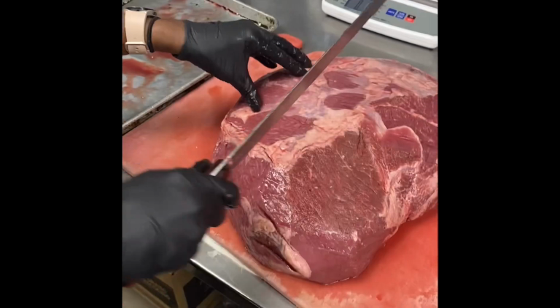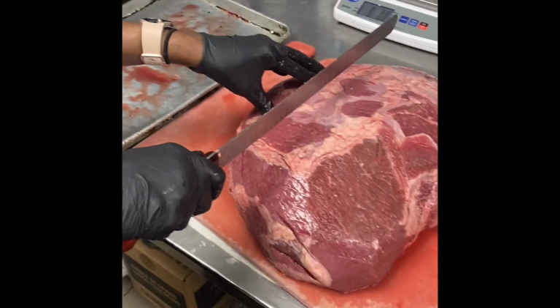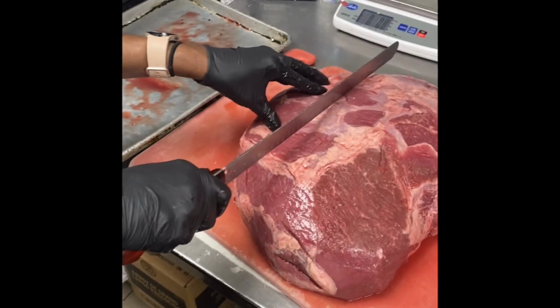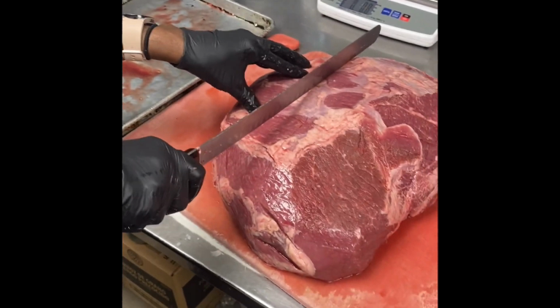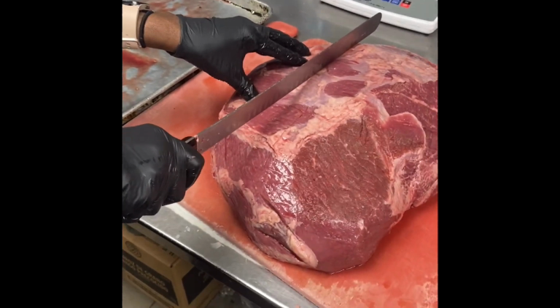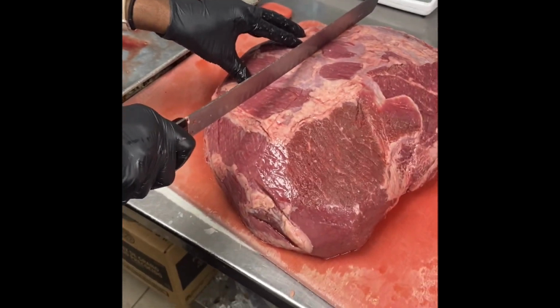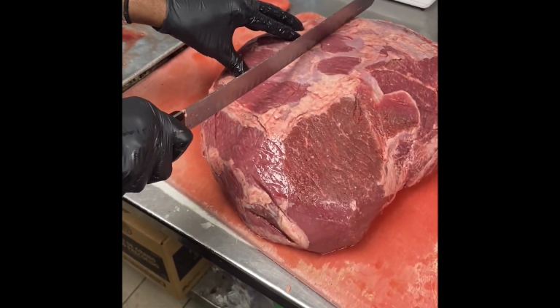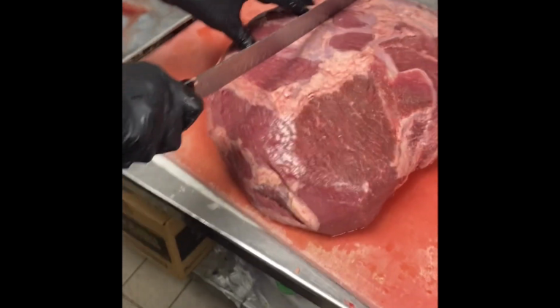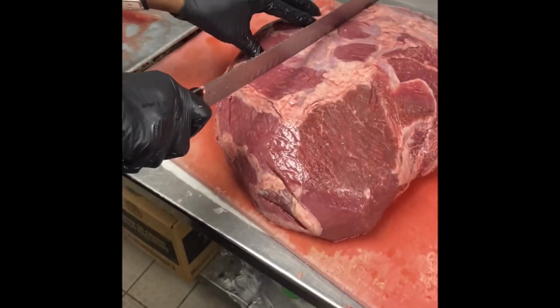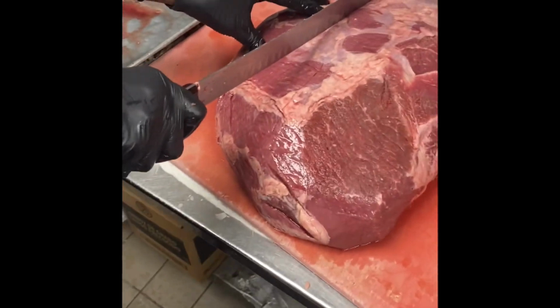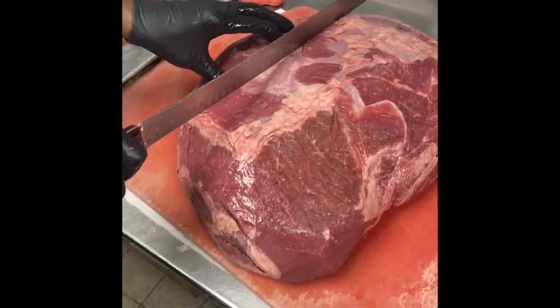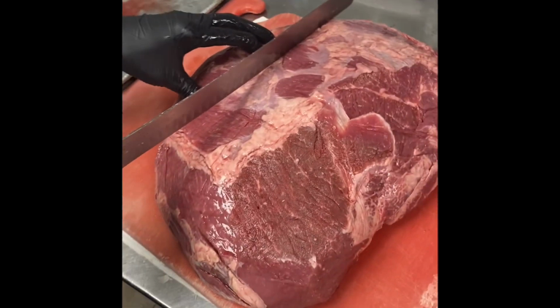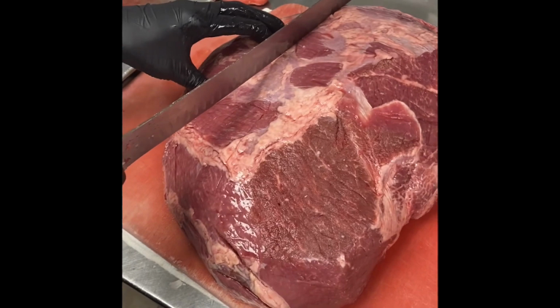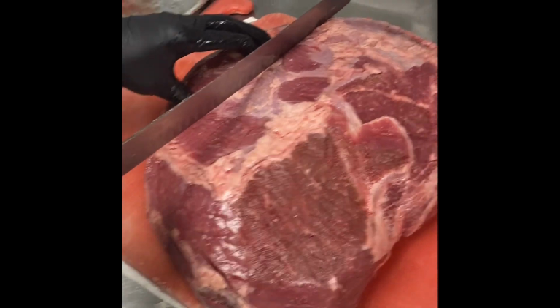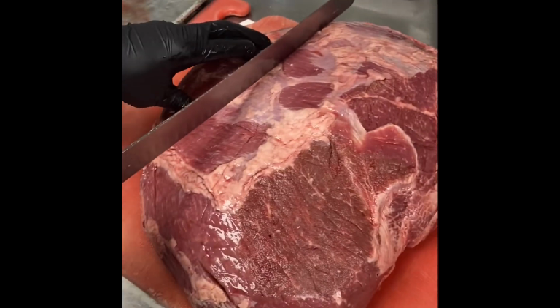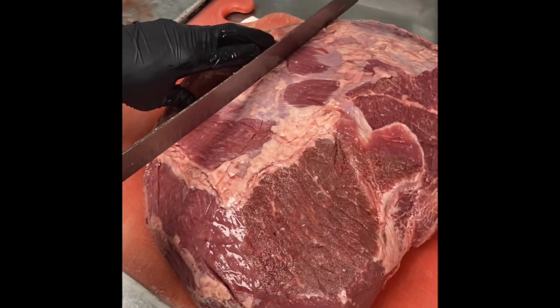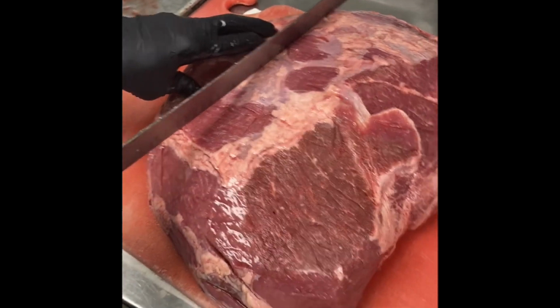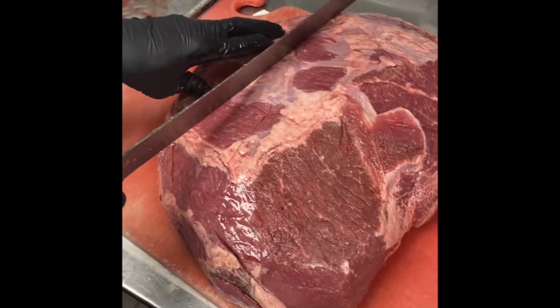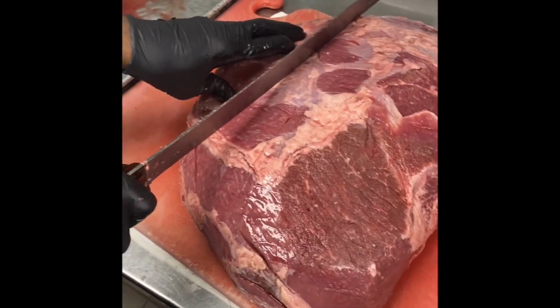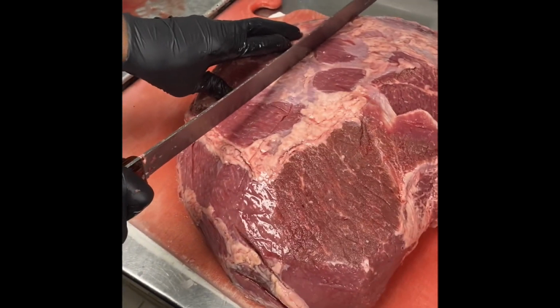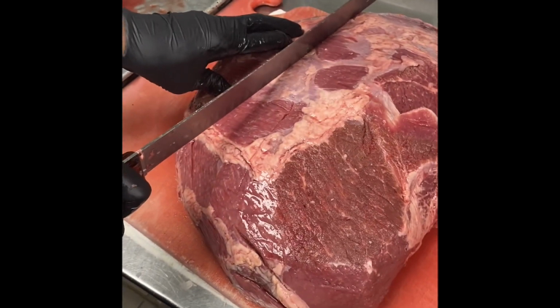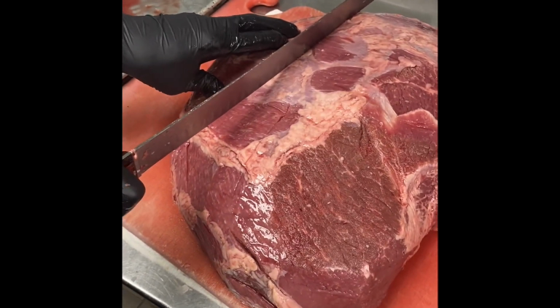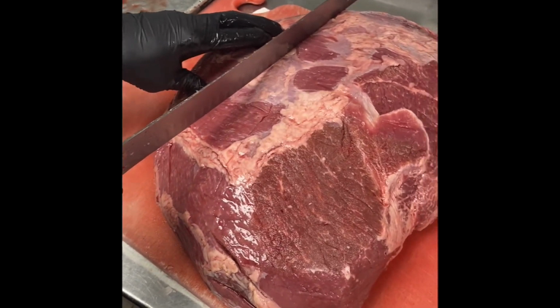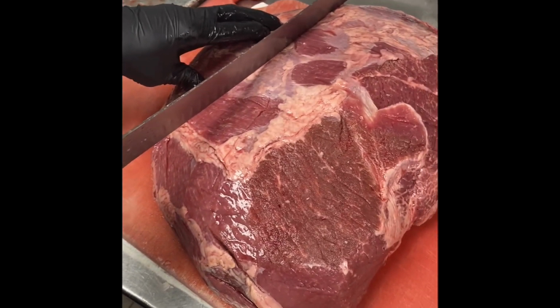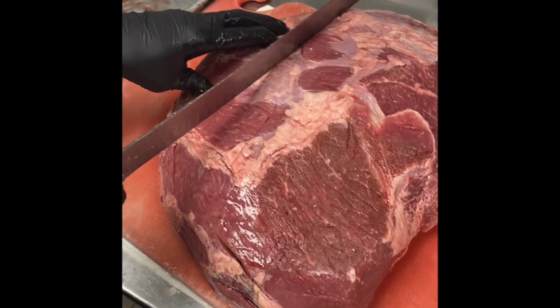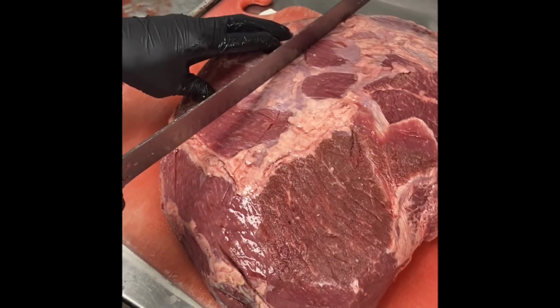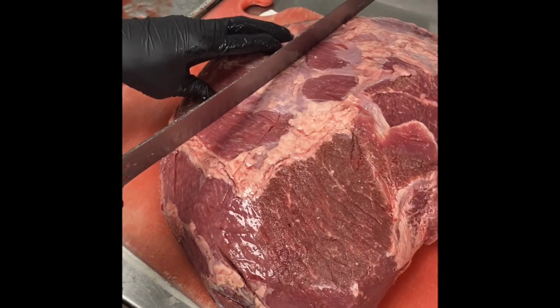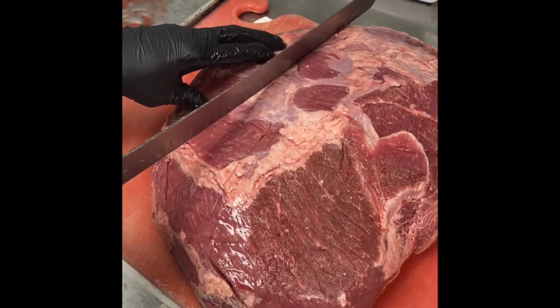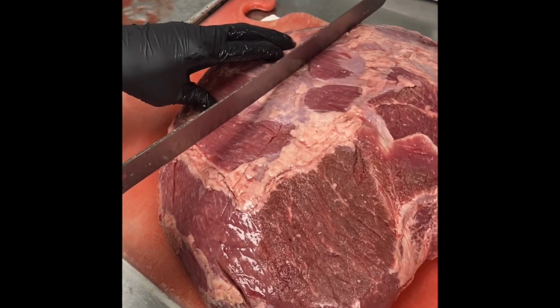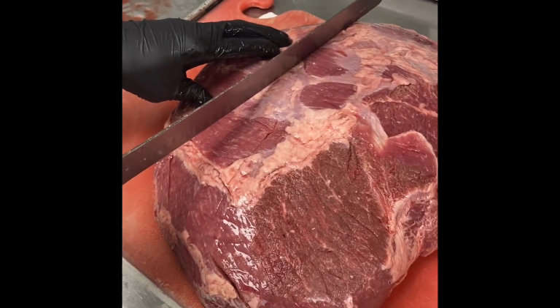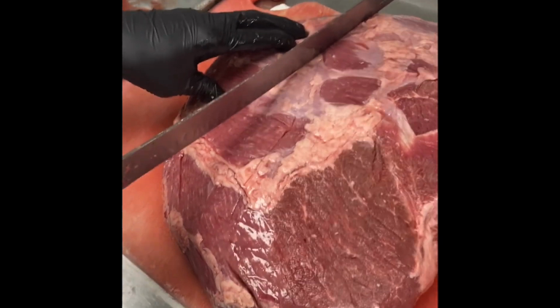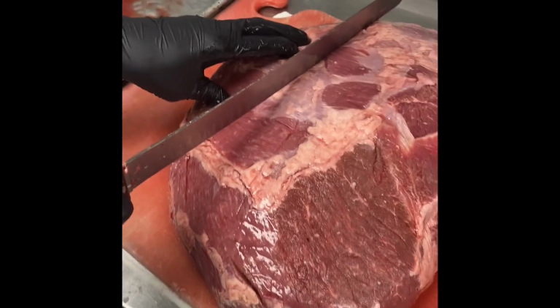Okay everybody, we're here doing the new Philly meat. We've ordered in these pre-cleaned top rounds. They're already denuded so we do not have to butcher them at all. The only butchering we're gonna do is cut them in thirds.